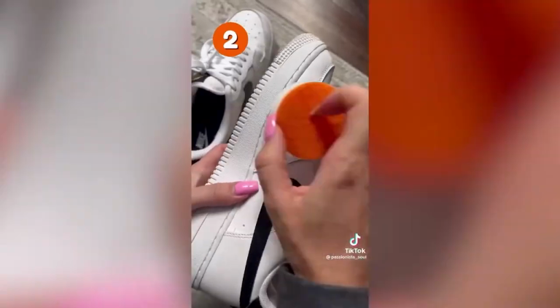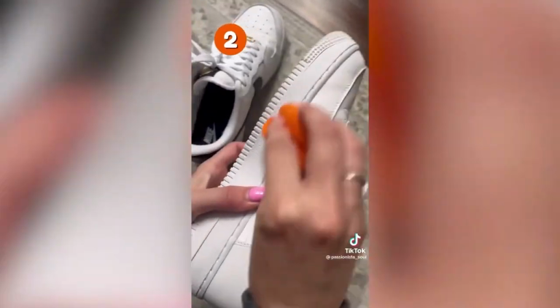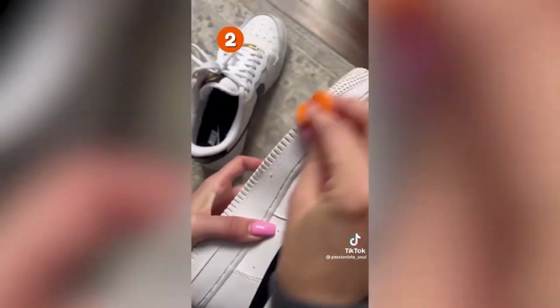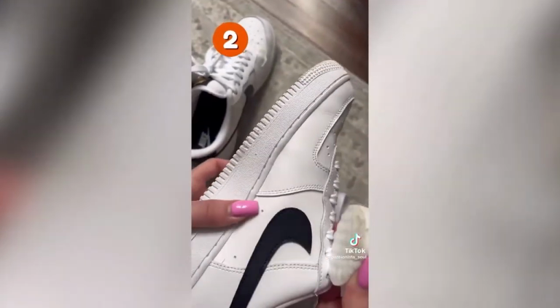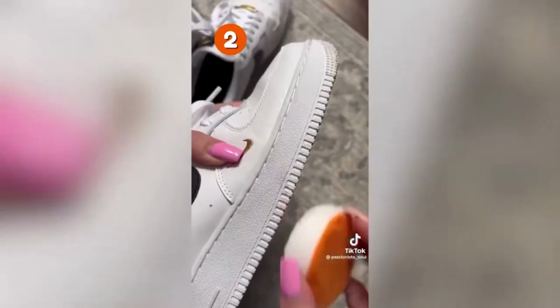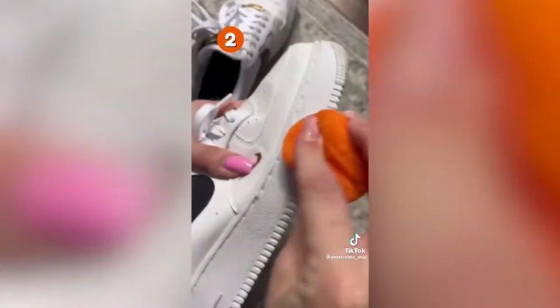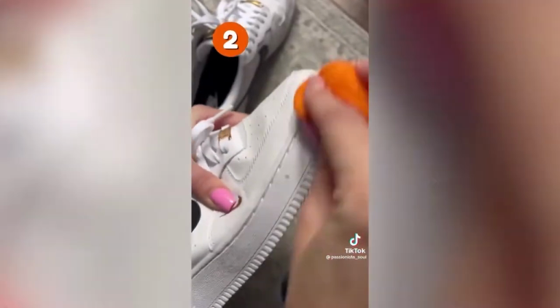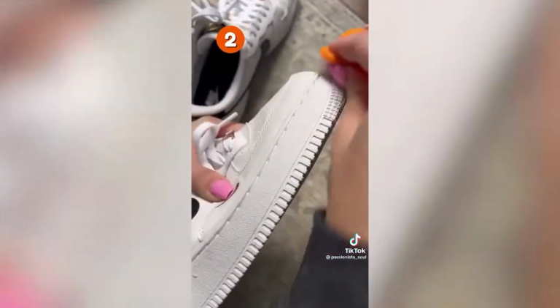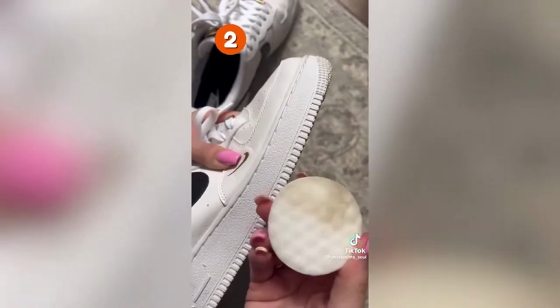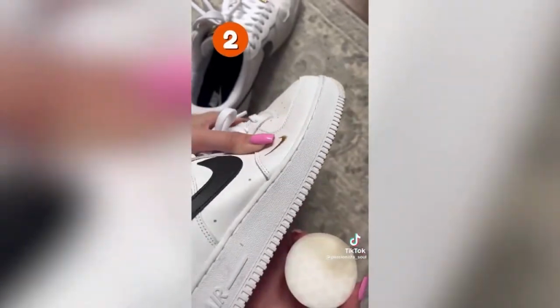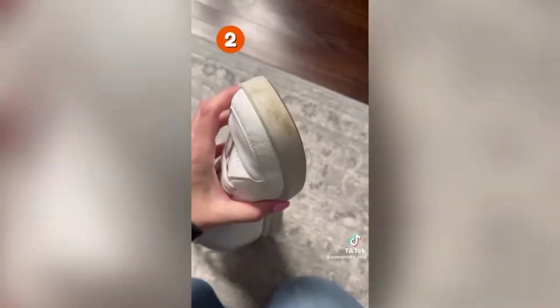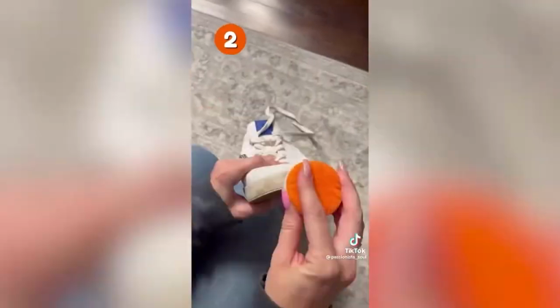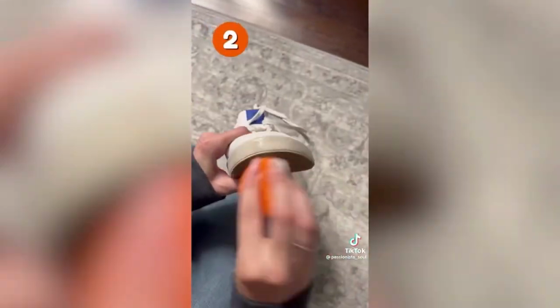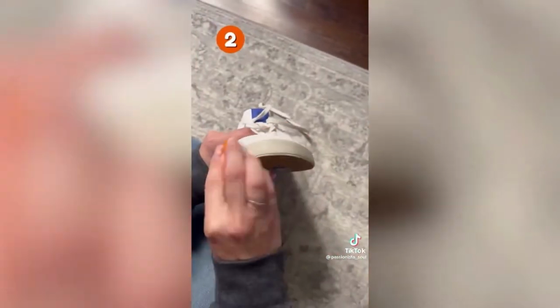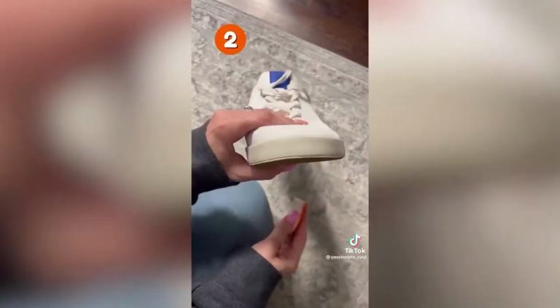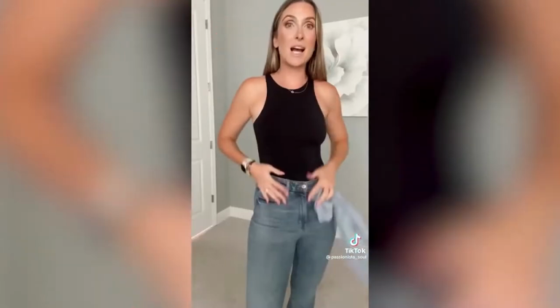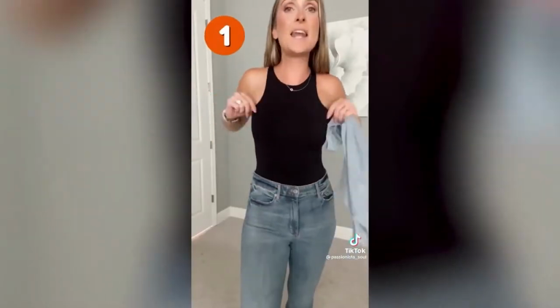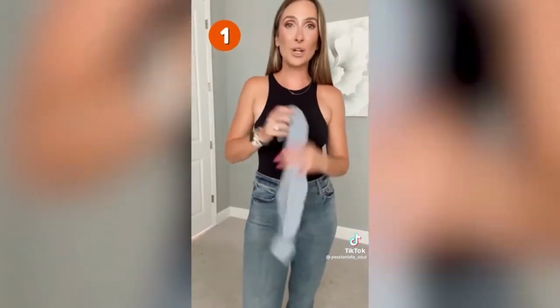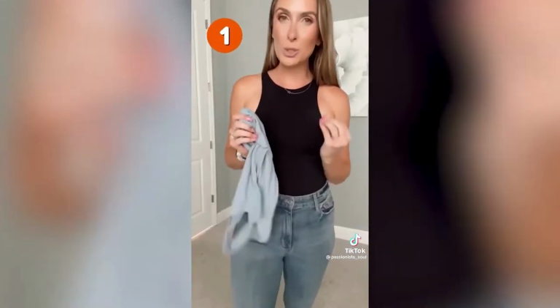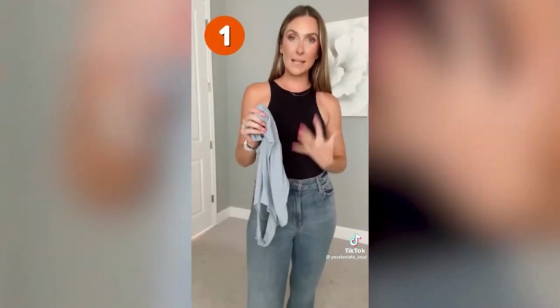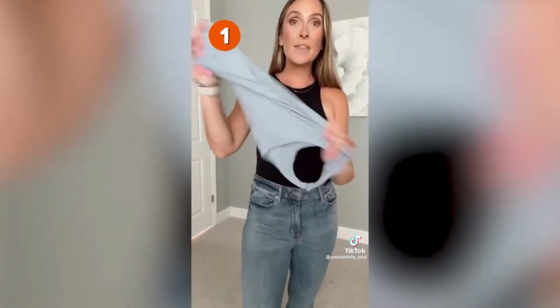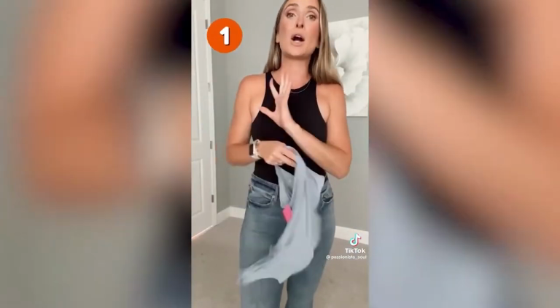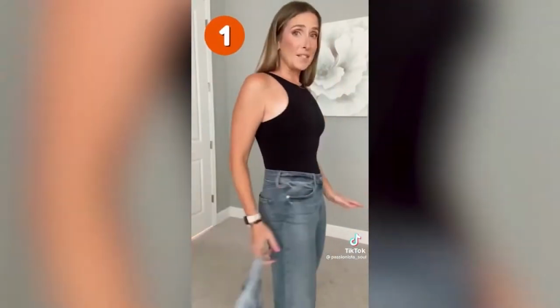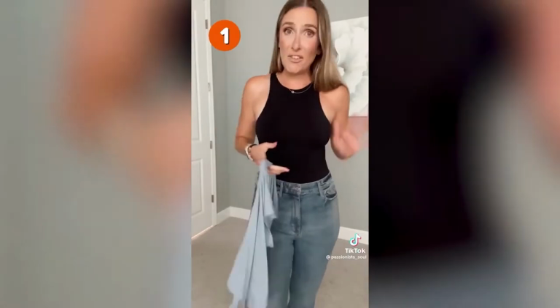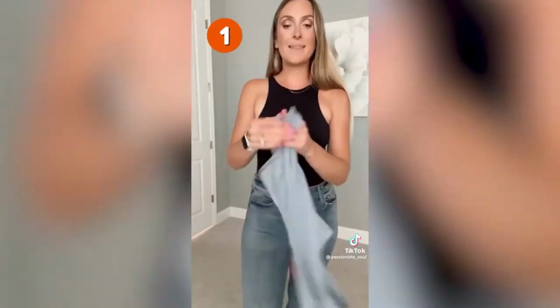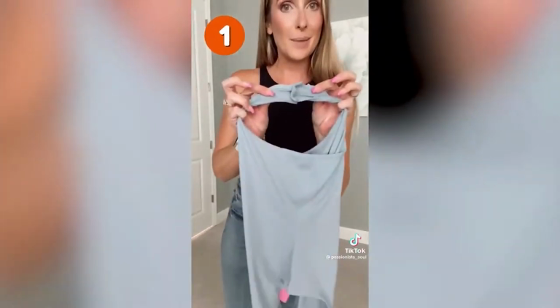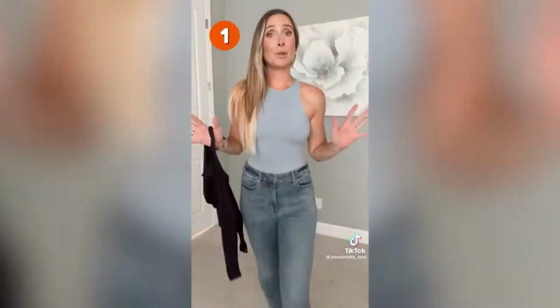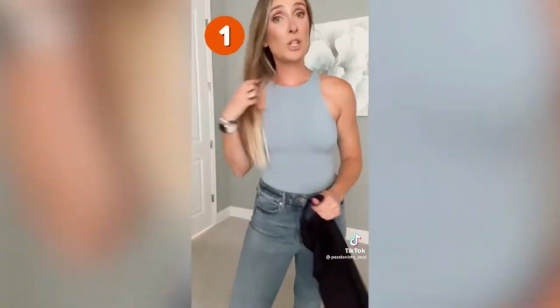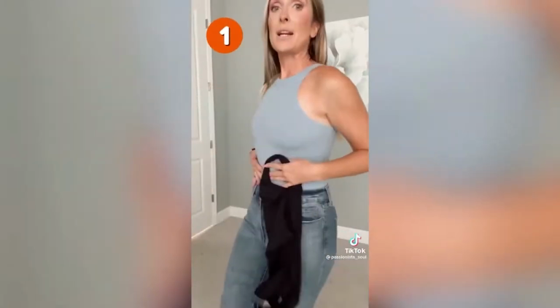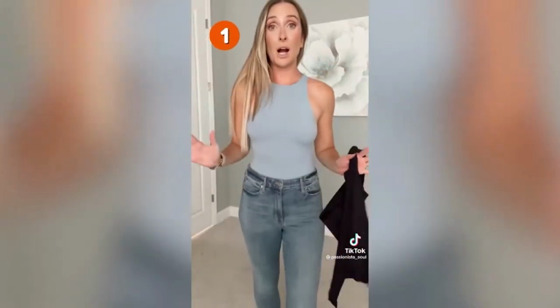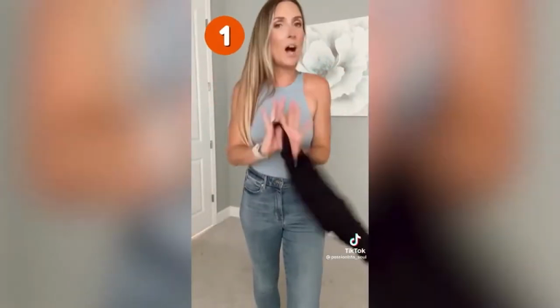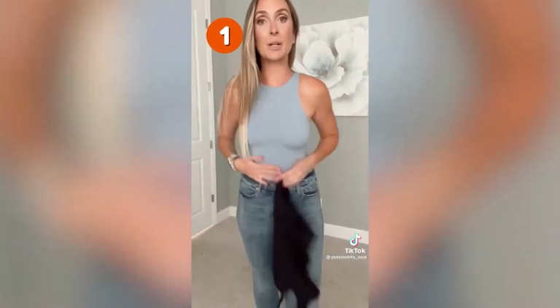Back on the bestseller list are these shoe cleaners — they come in a pack of 10, wet them with water and they clean any sole of your shoes, getting rid of any dirt and scuff marks. The number one bestsellers are these bodysuits: buttery soft, come in a bunch of colors, have snaps on the bottom, and they go with everything.